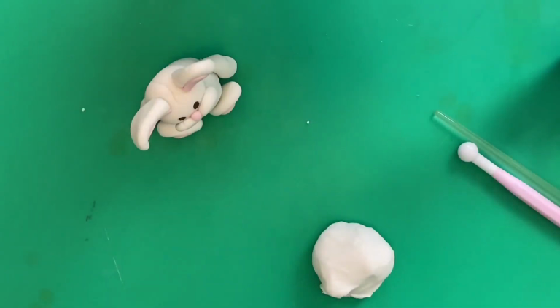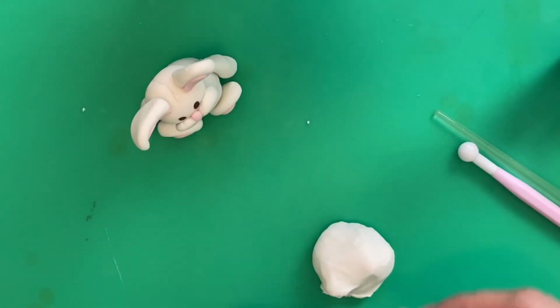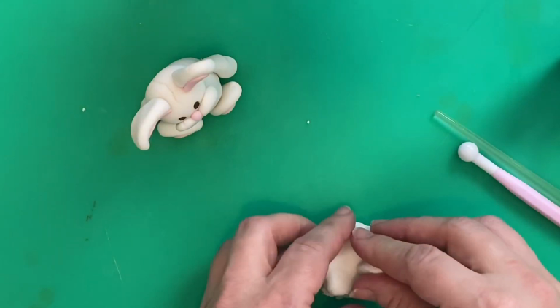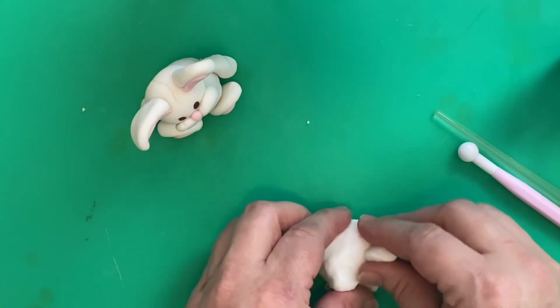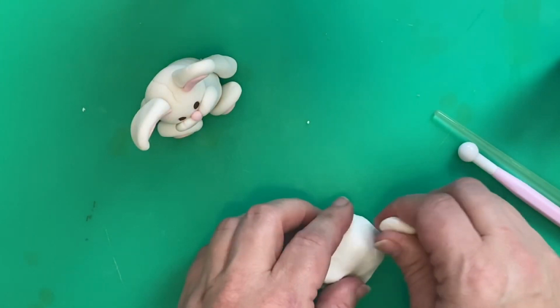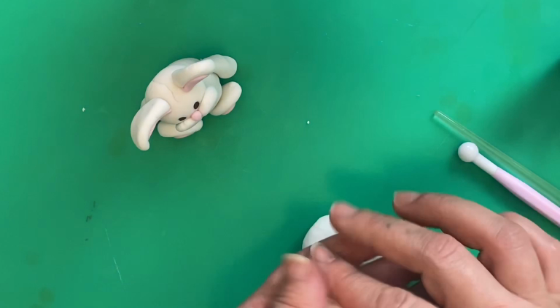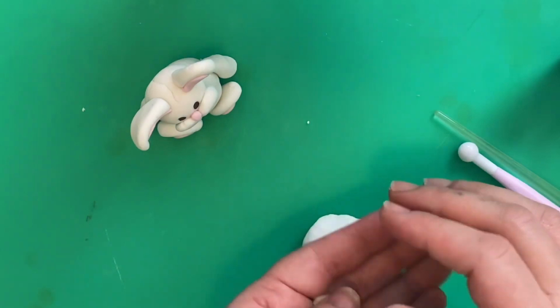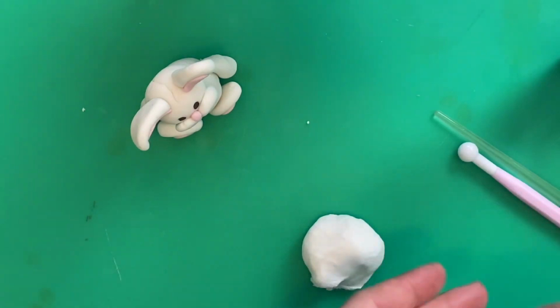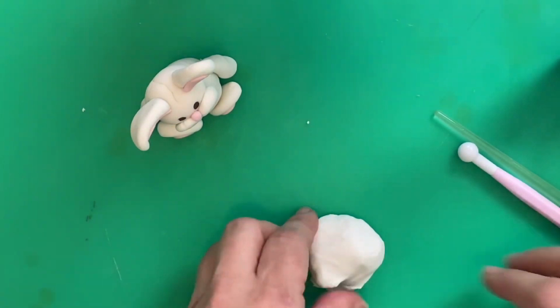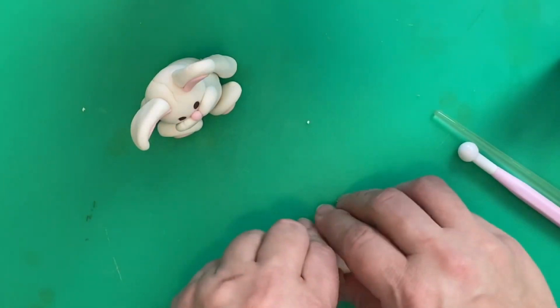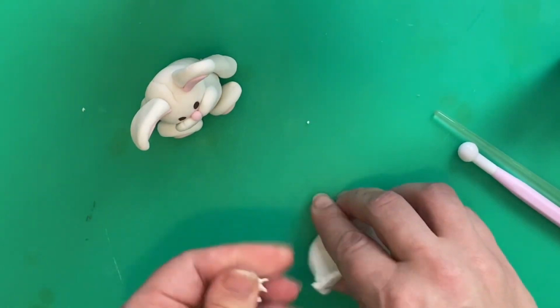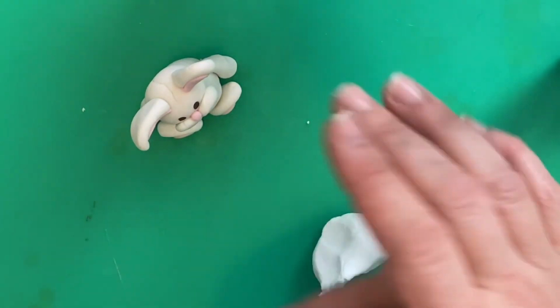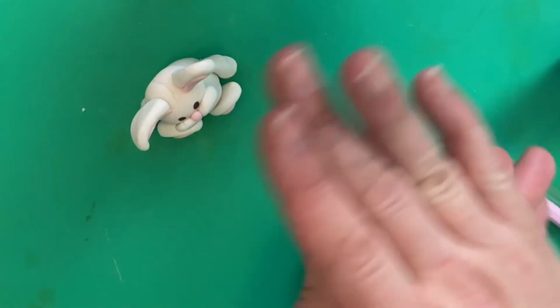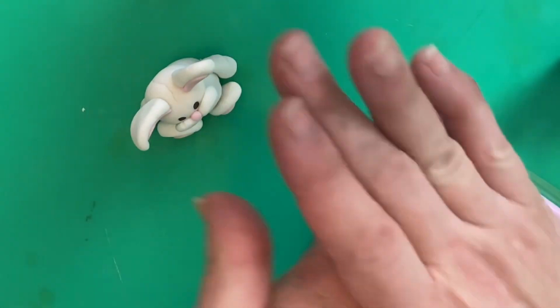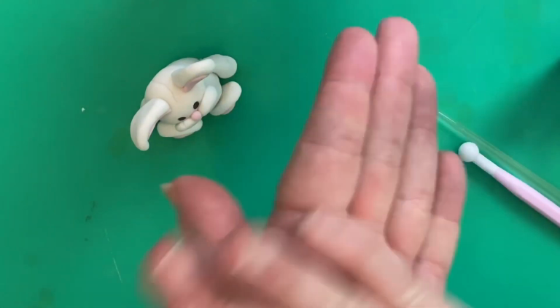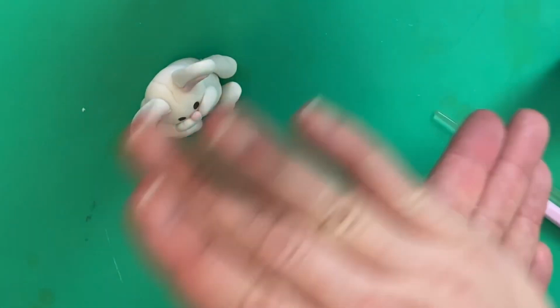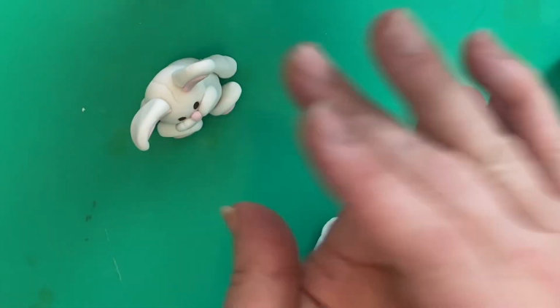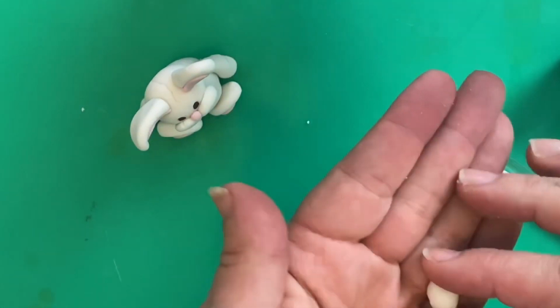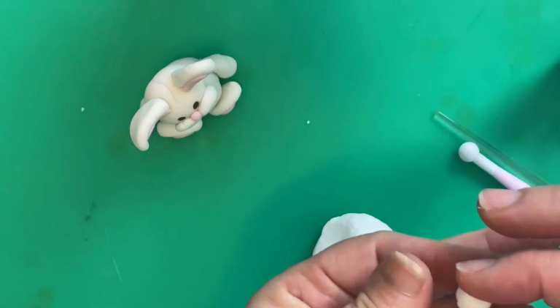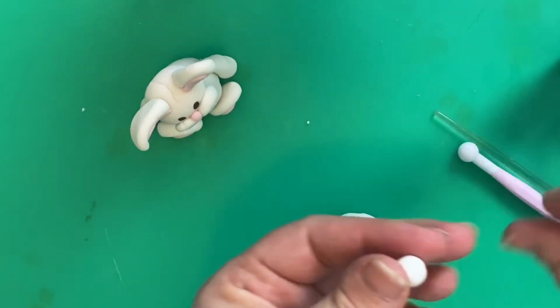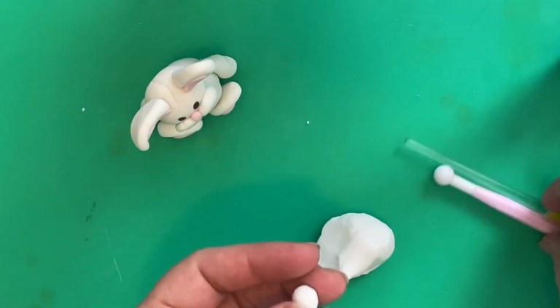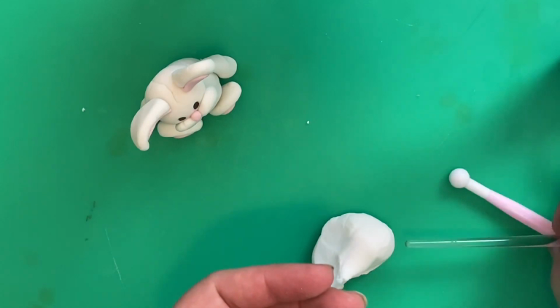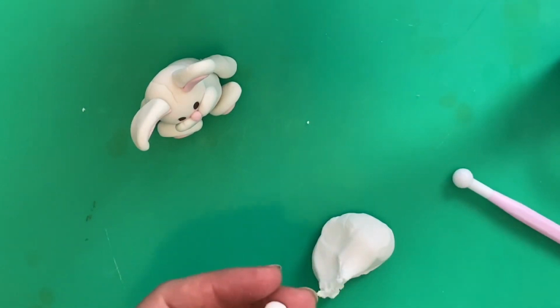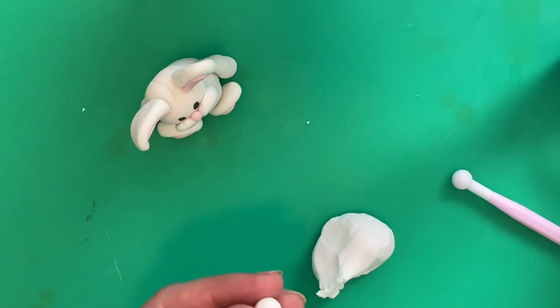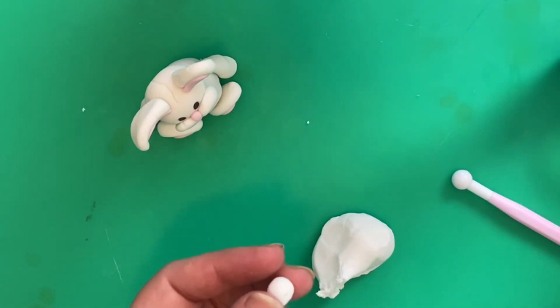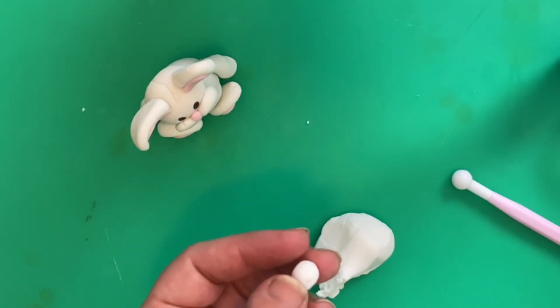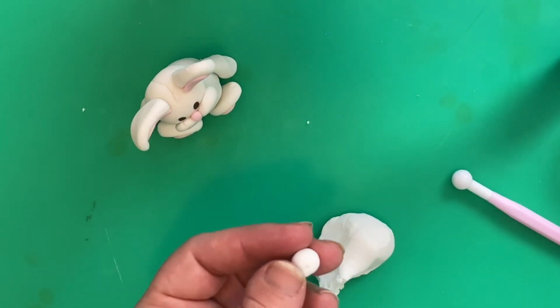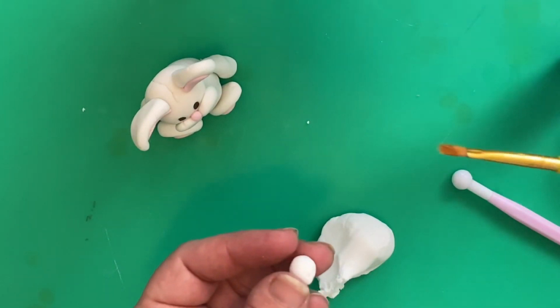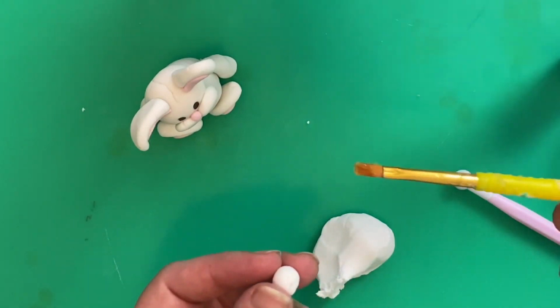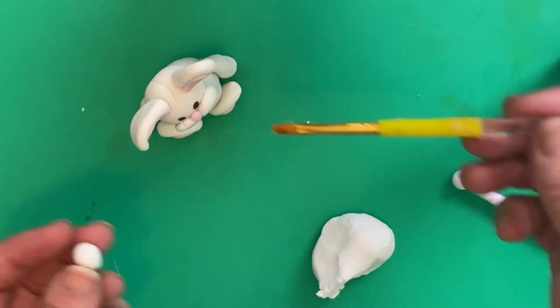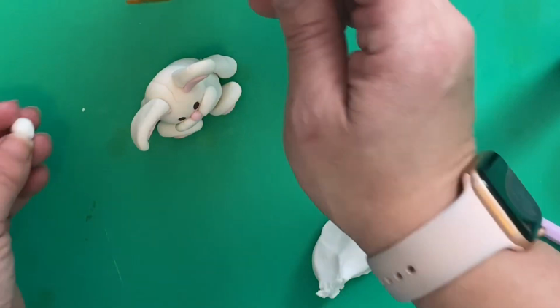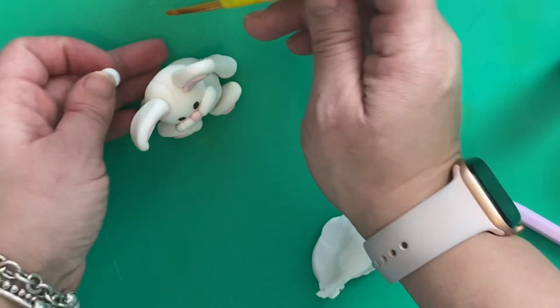To create his tail, take a little bit of your white sugar paste, roll it into a ball, and just stick it to the back with your edible glue or your water.